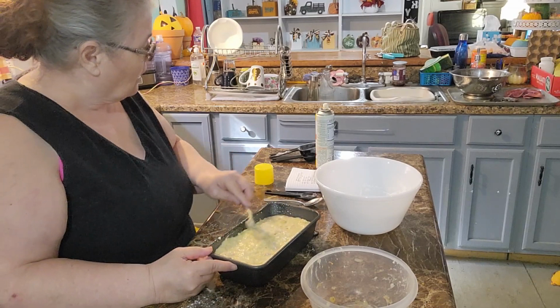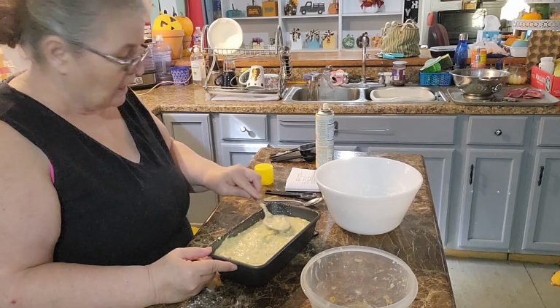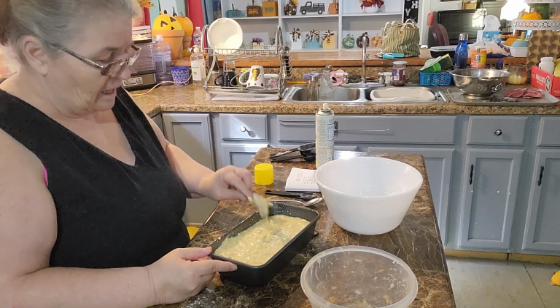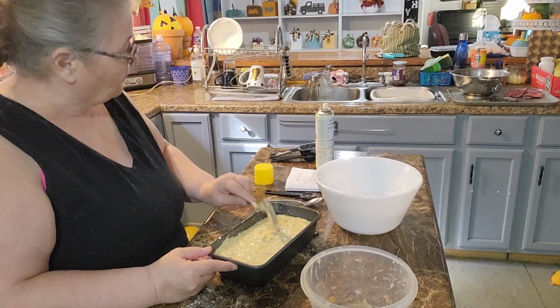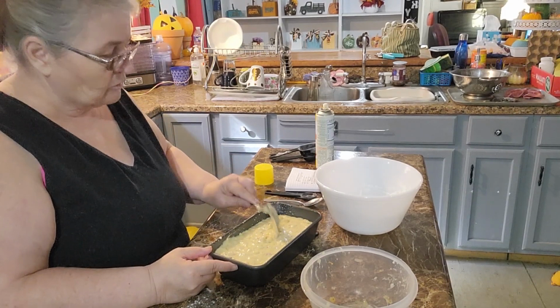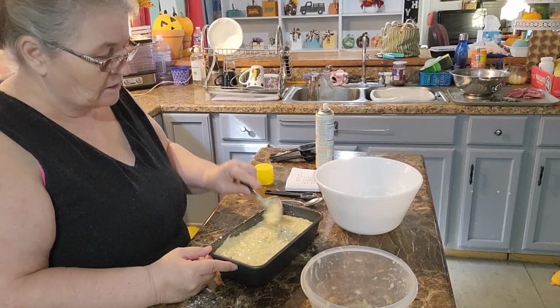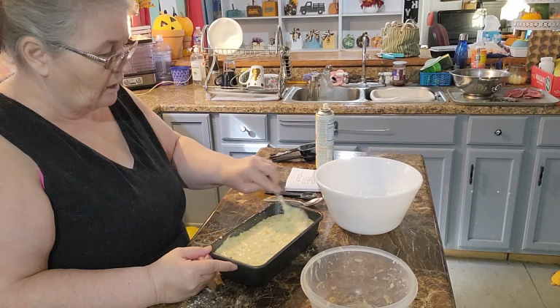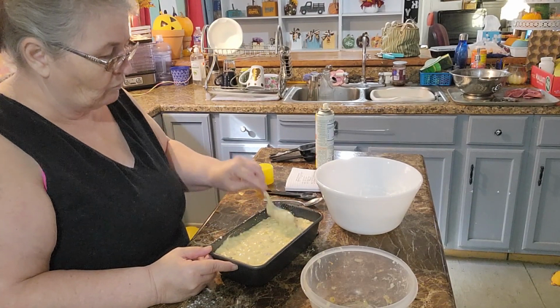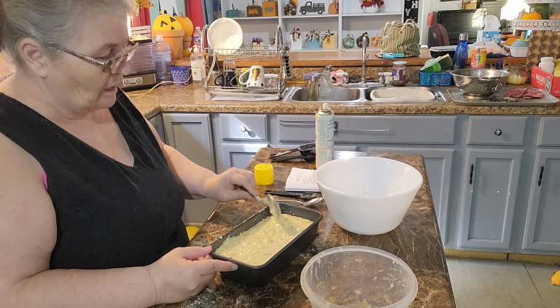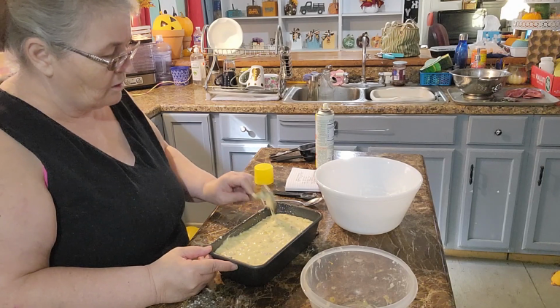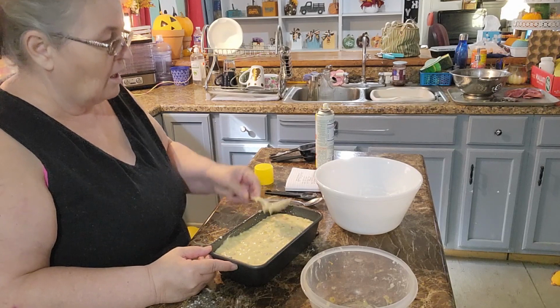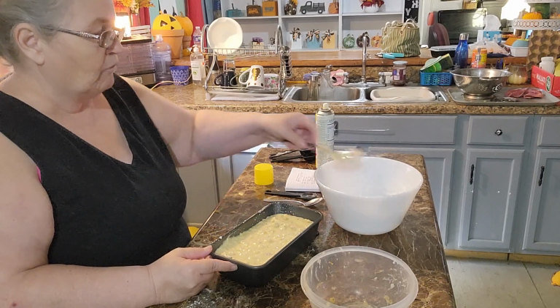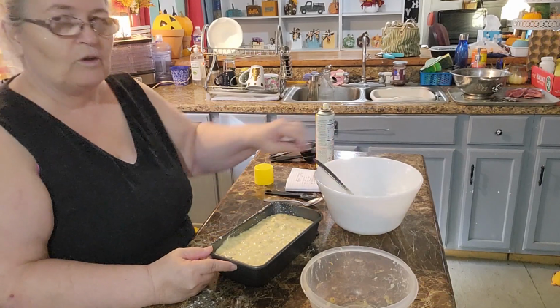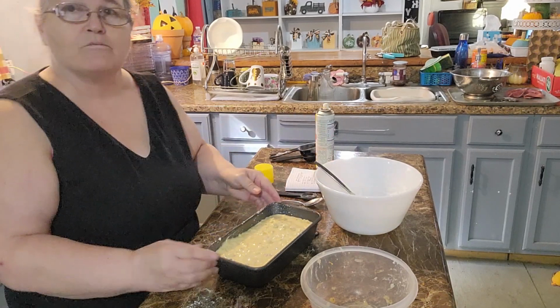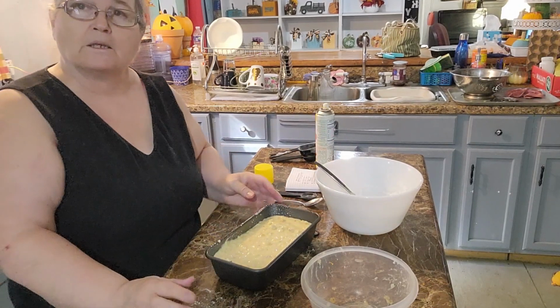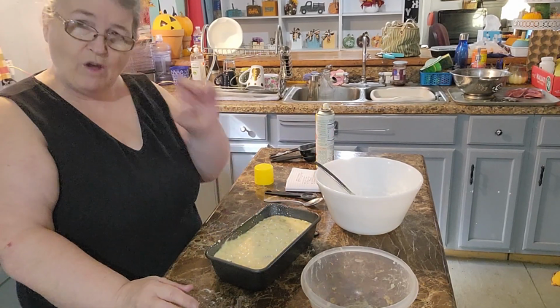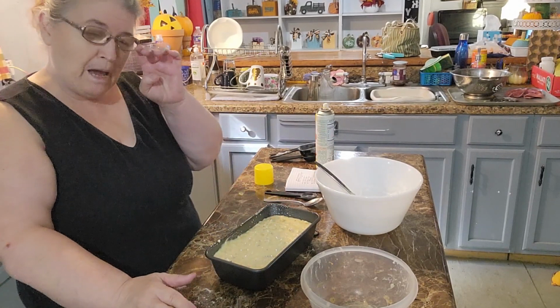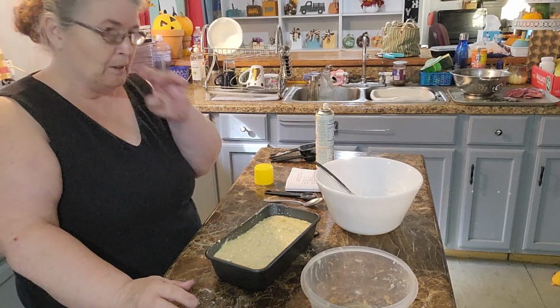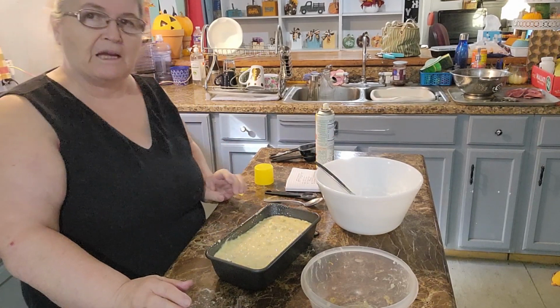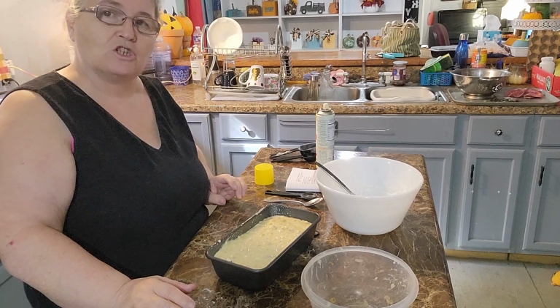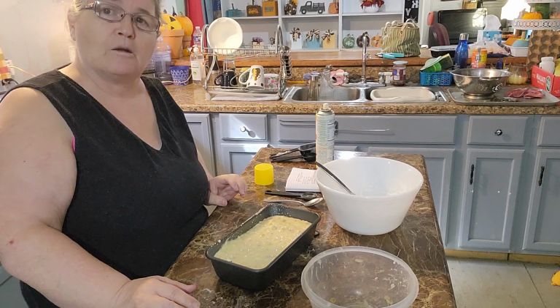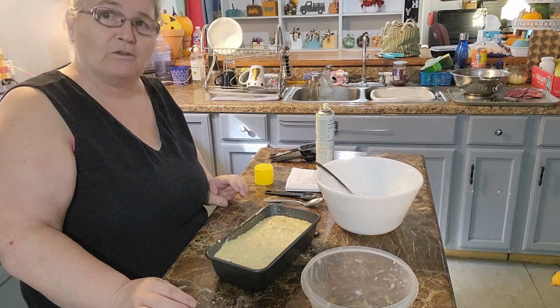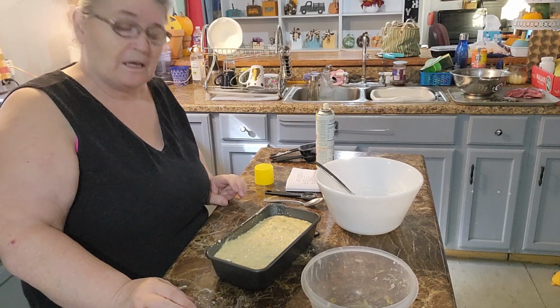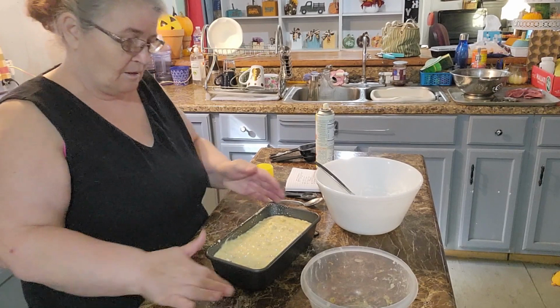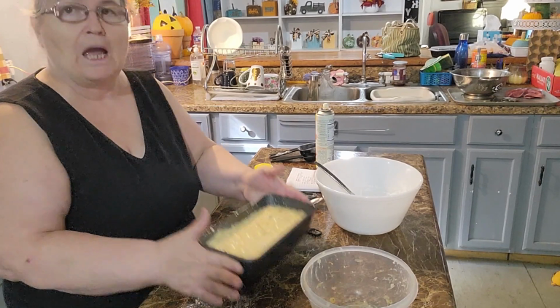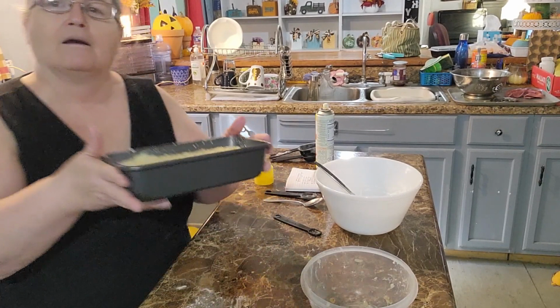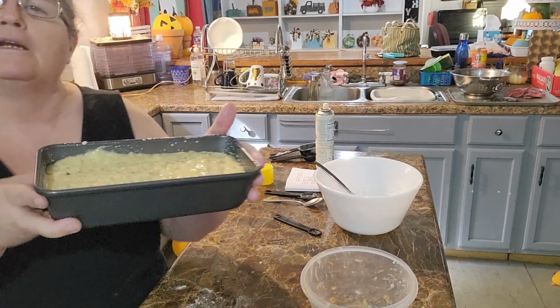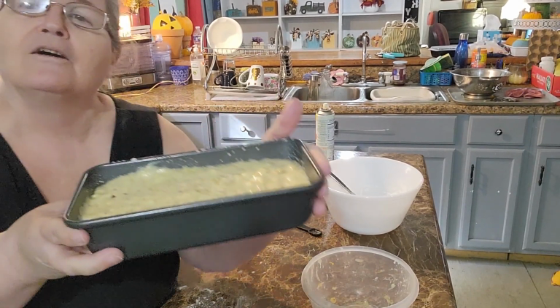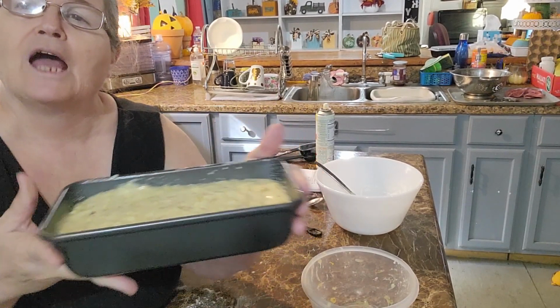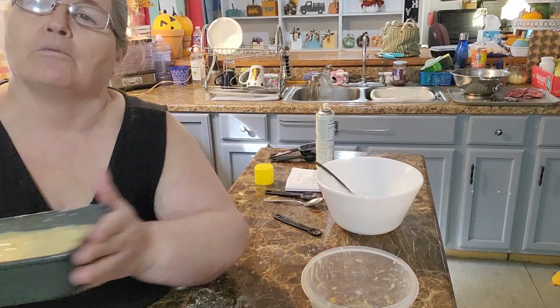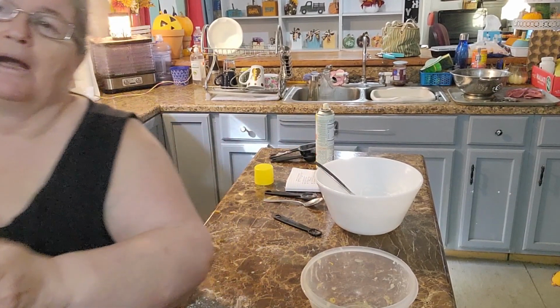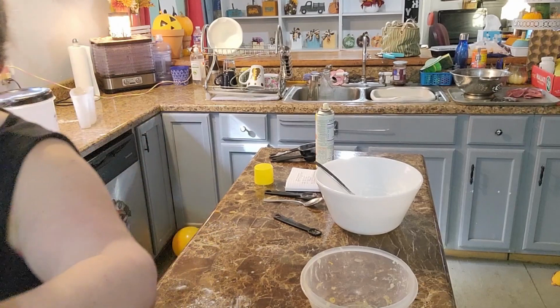Into the 350-degree oven for 55 minutes — but I've found my oven is best if you check it at about 50 minutes. There we go — I'll bring you back when it's done.